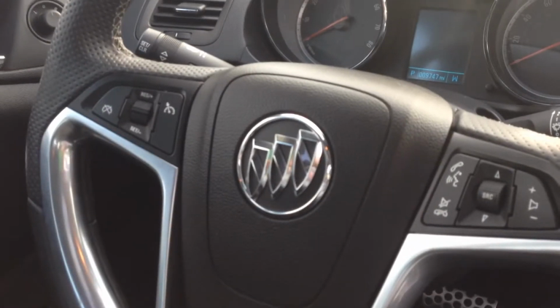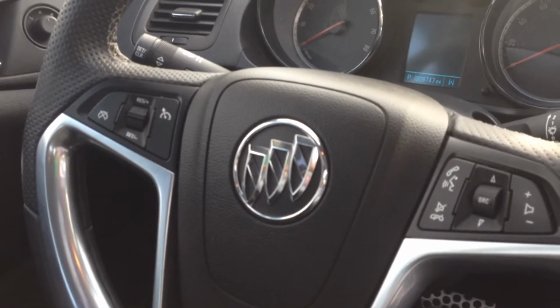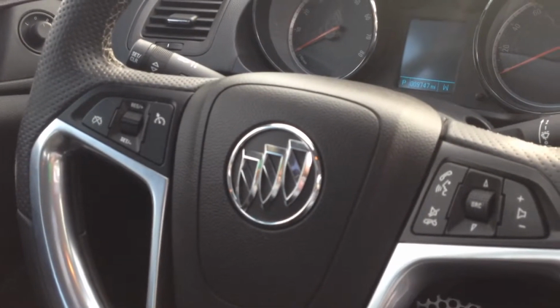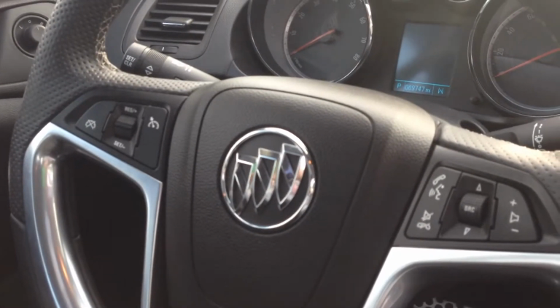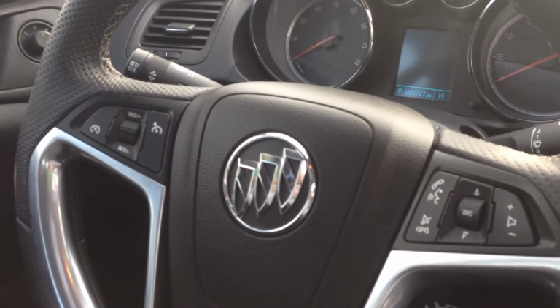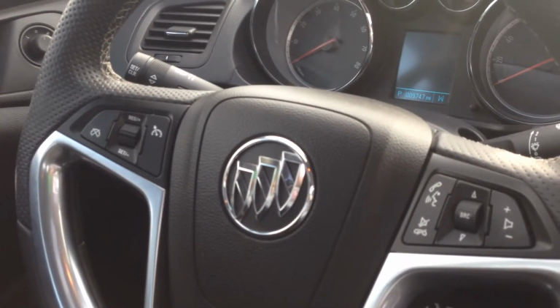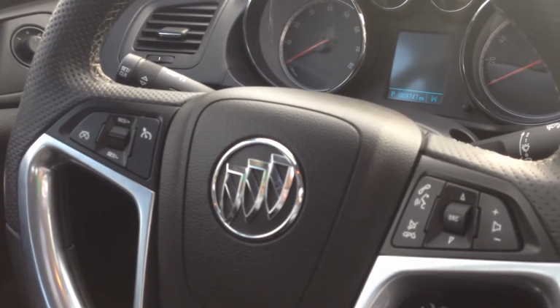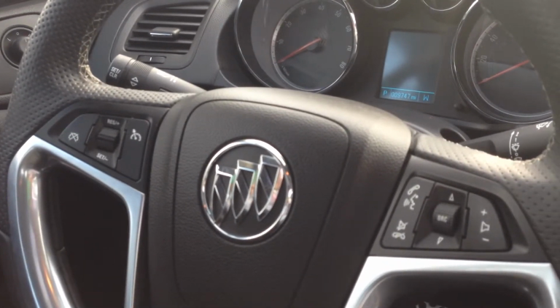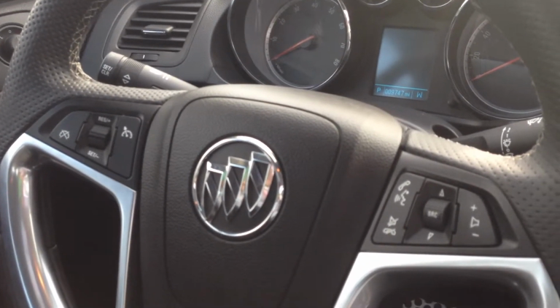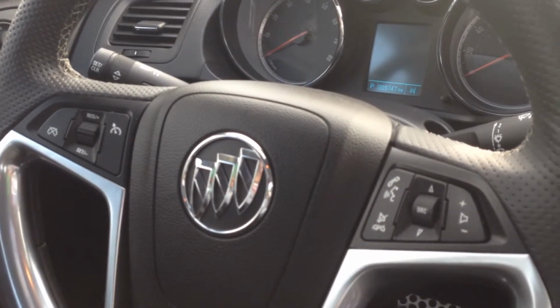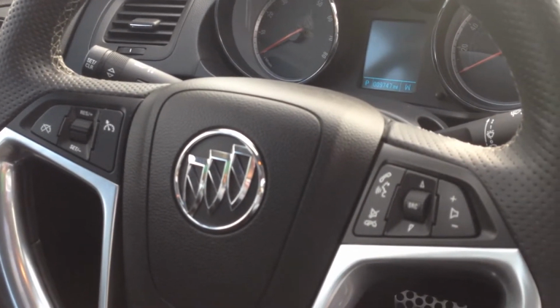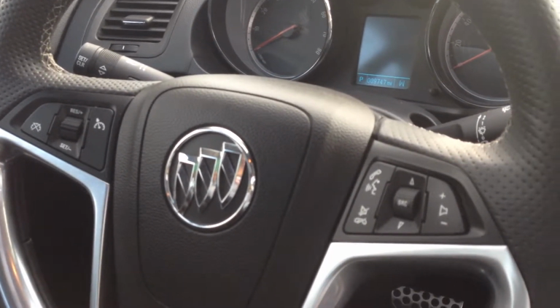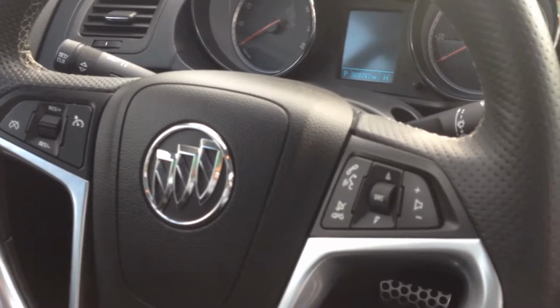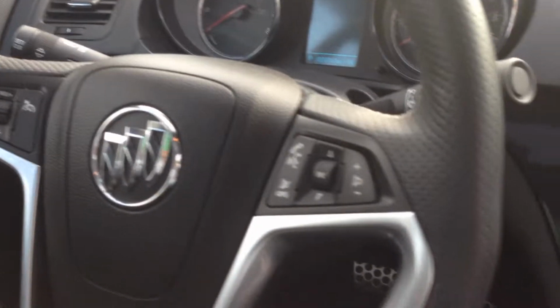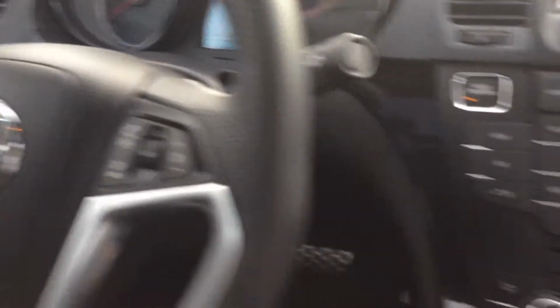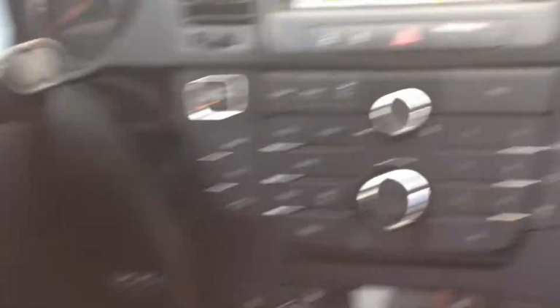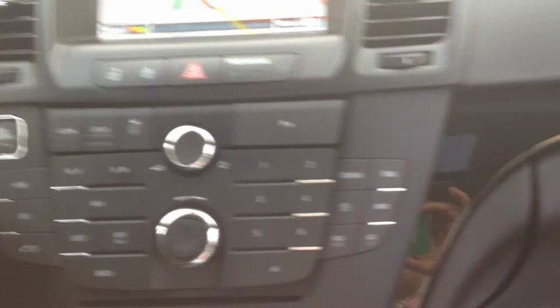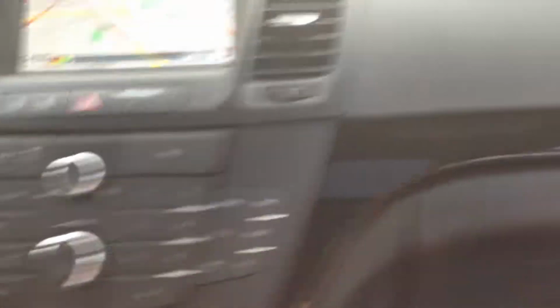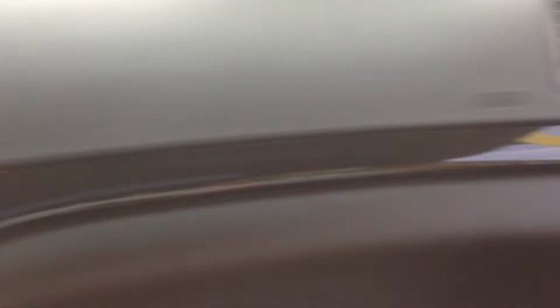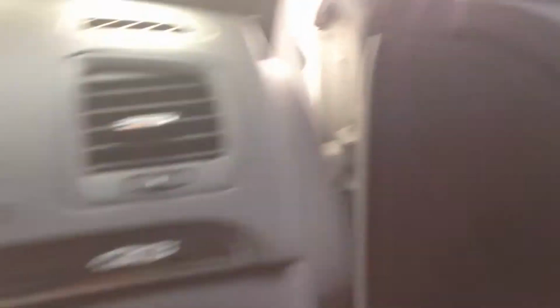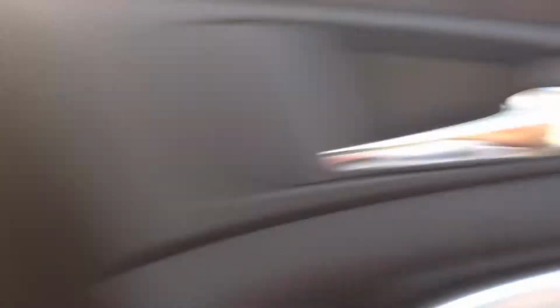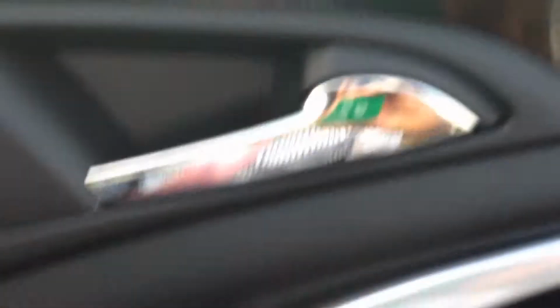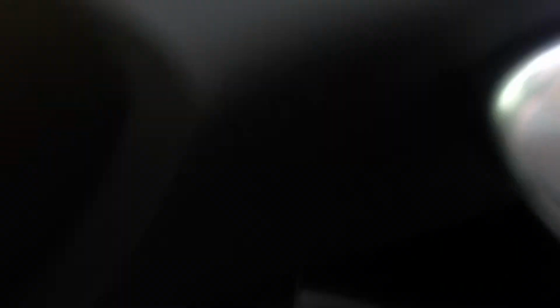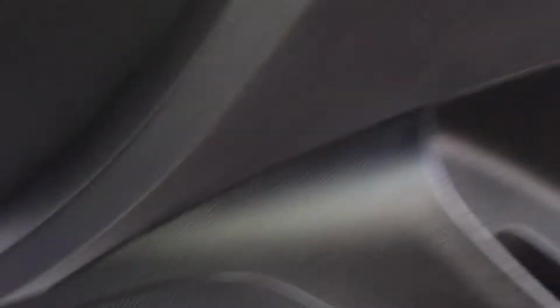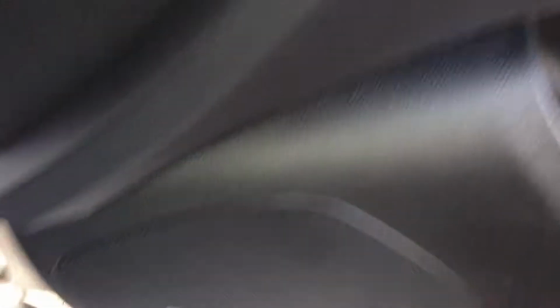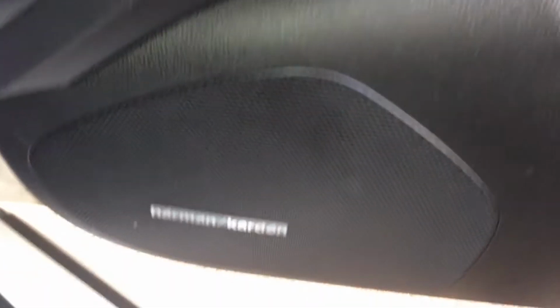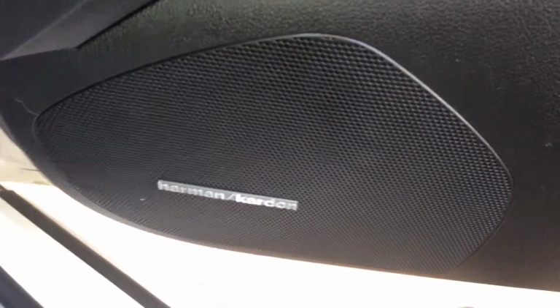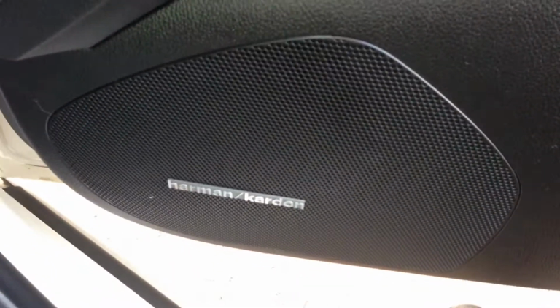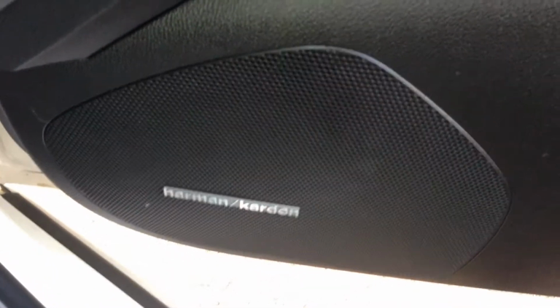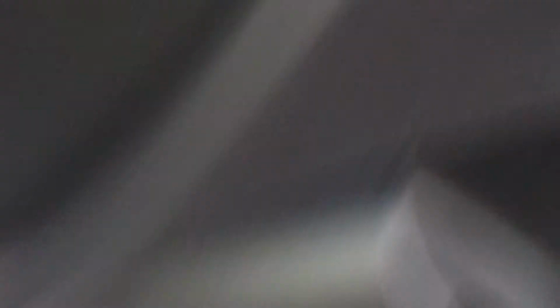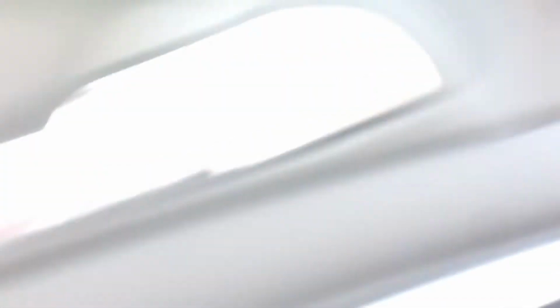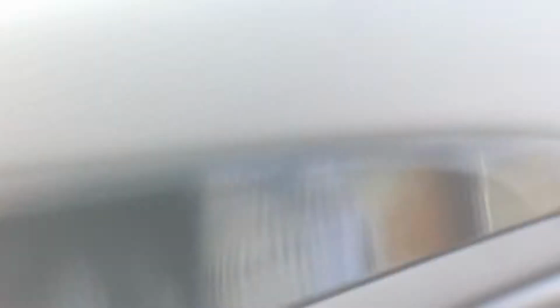Going over to the steering wheel, you can see you've got your cruise control settings over there, your Bluetooth and radio controls as well. You can also see down by the door you've got the Harman Kardon speakers.